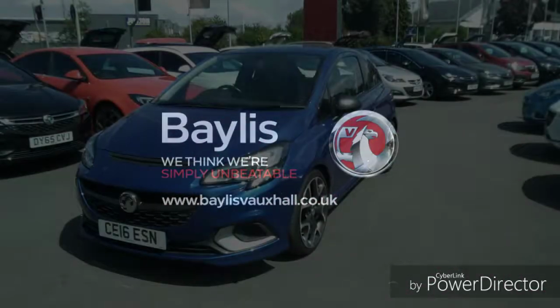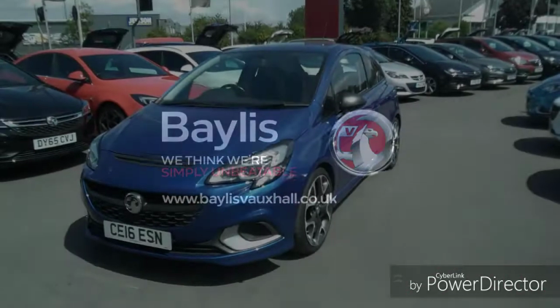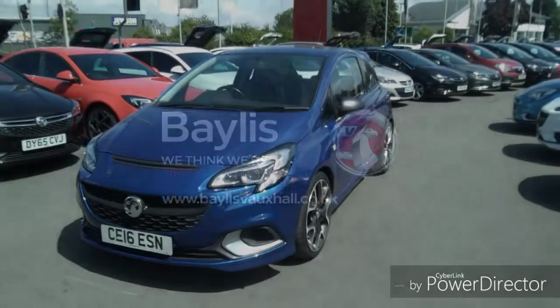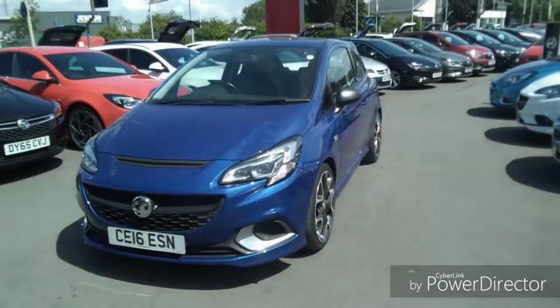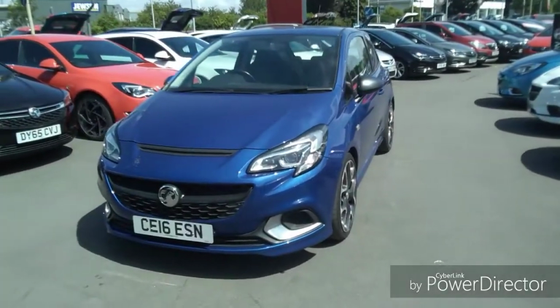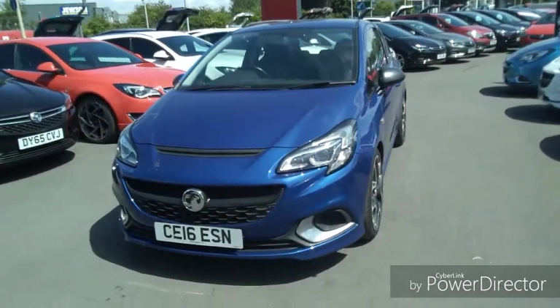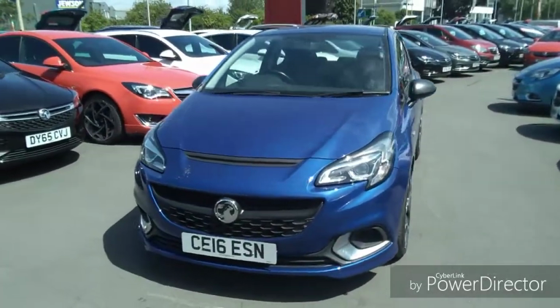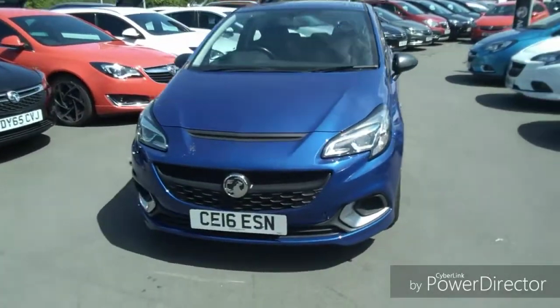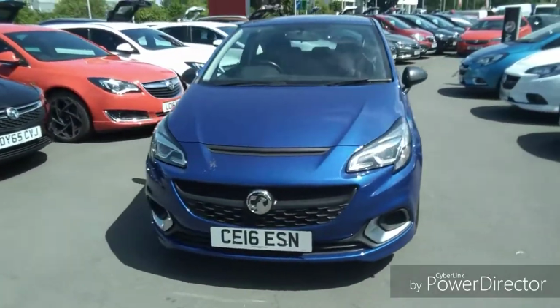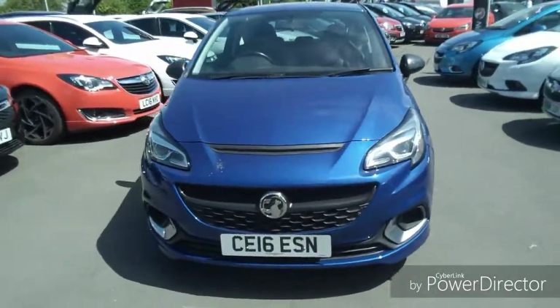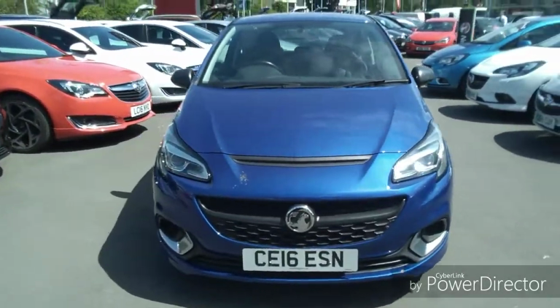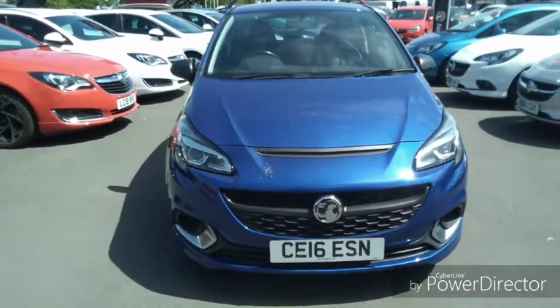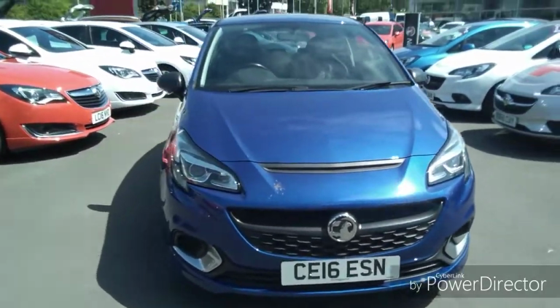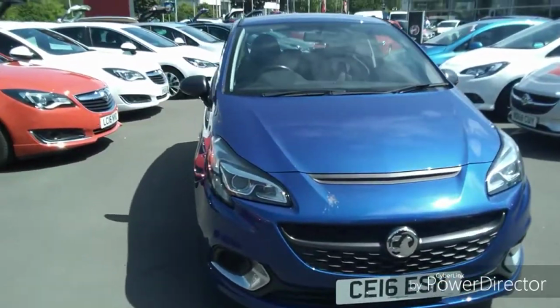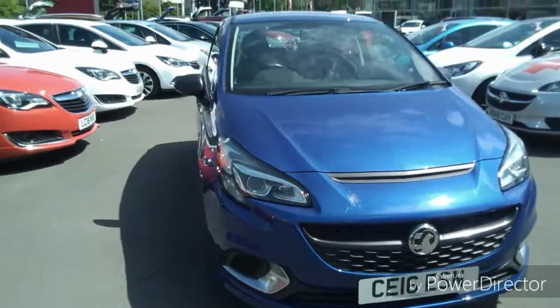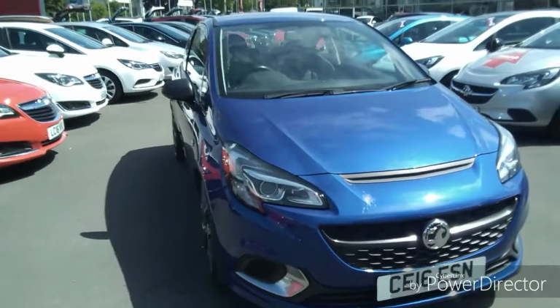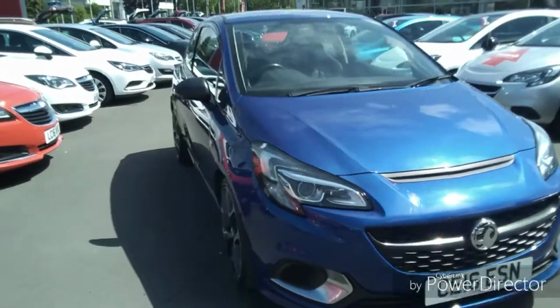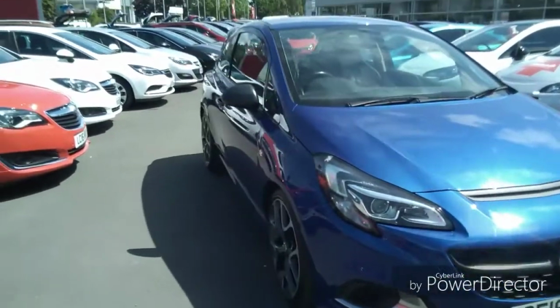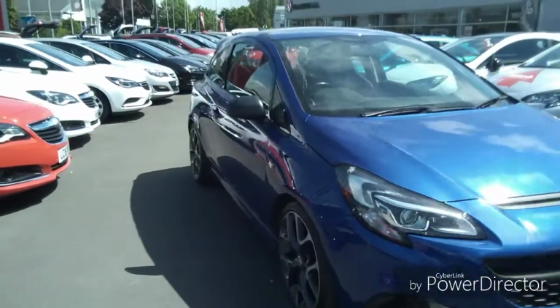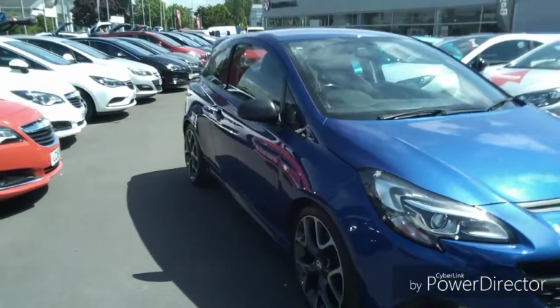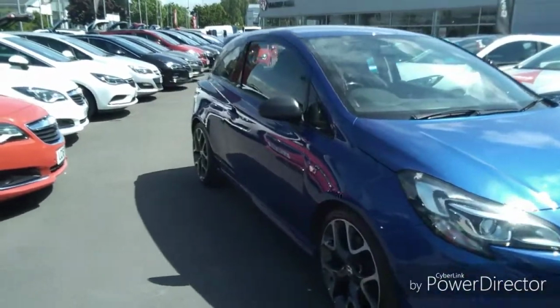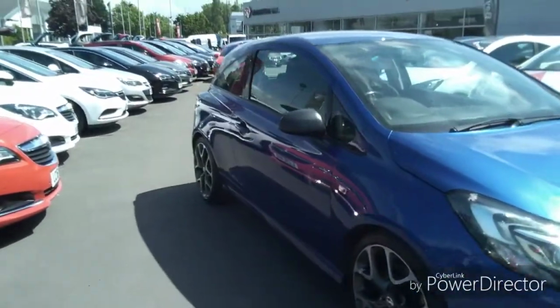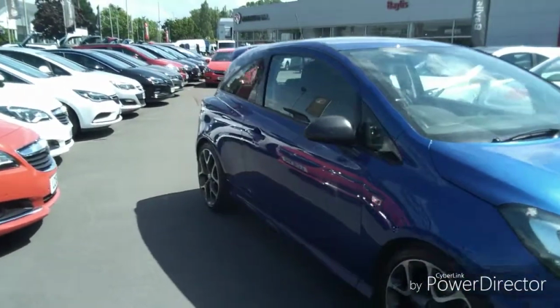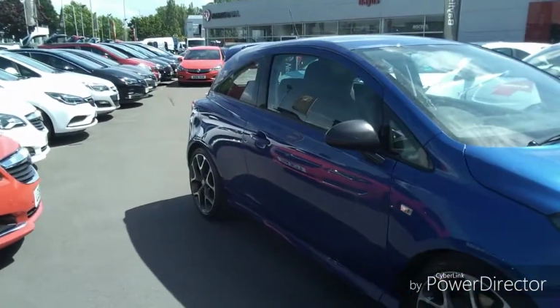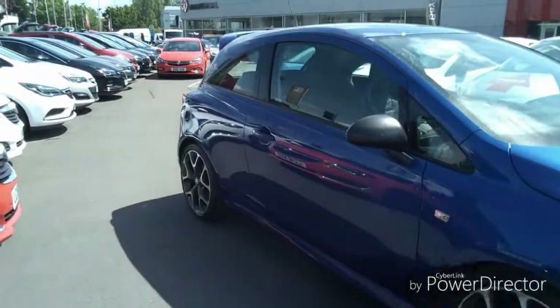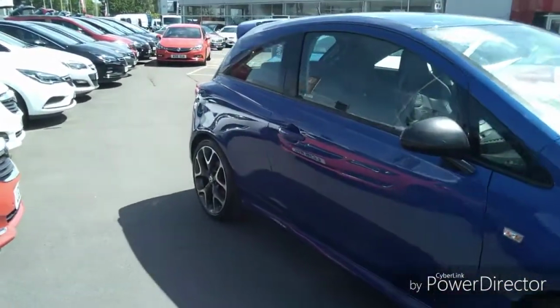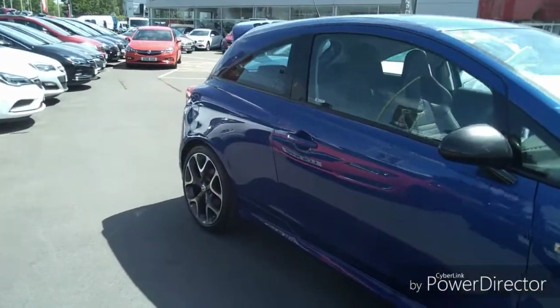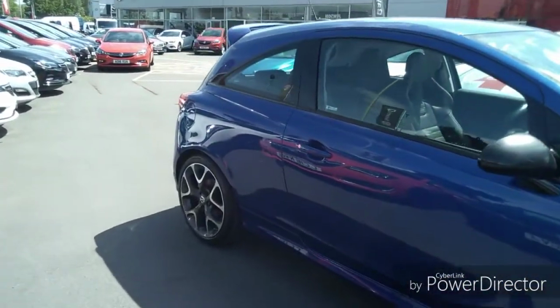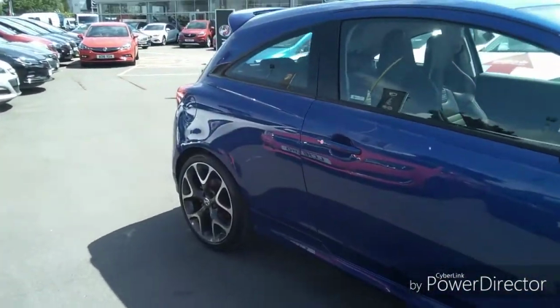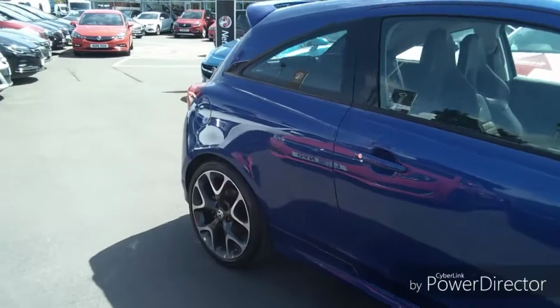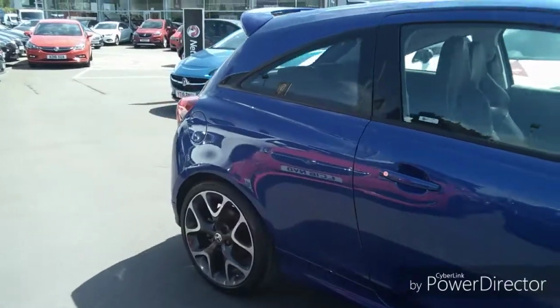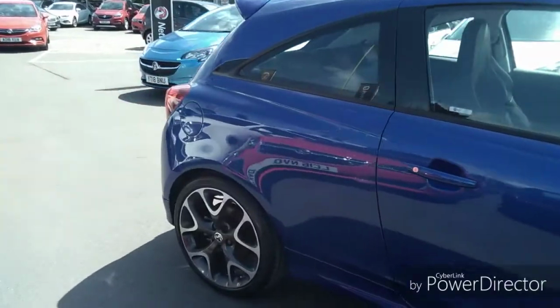Welcome to Bayless Vauxhall. Today we're viewing a Vauxhall Corsa 1.6 VXR finished in blue. This vehicle comes with a comprehensive Bayless warranty which has the option of extending up to three years.